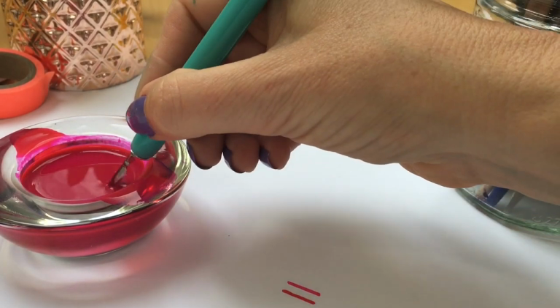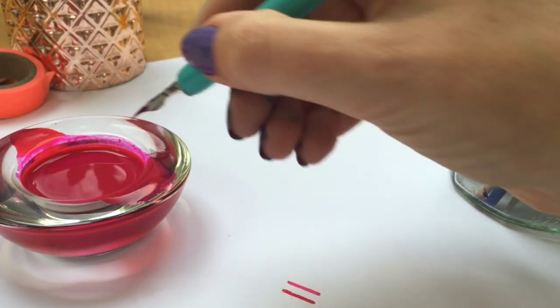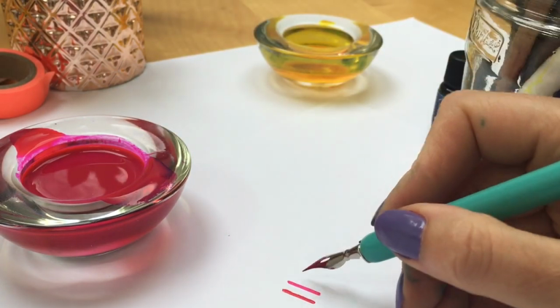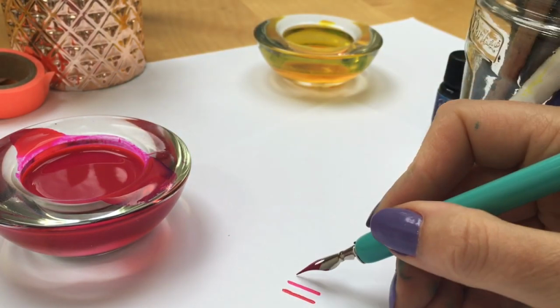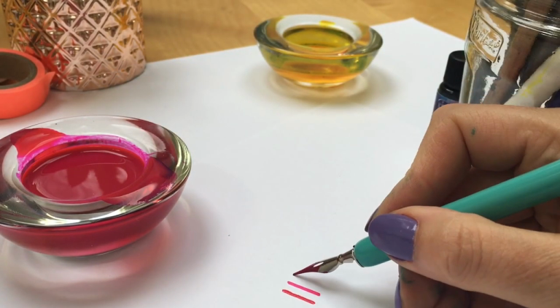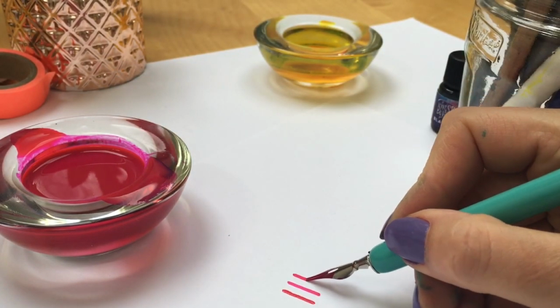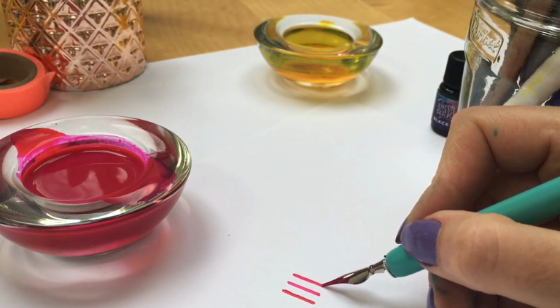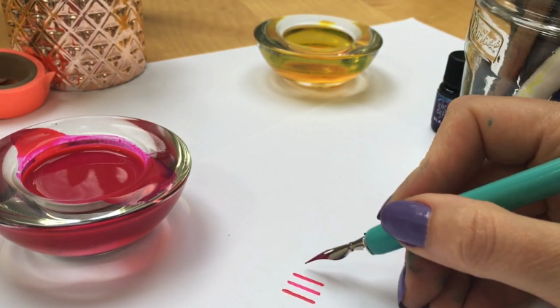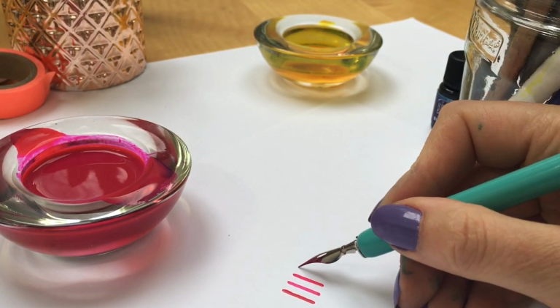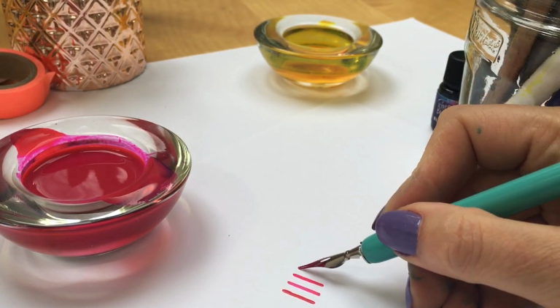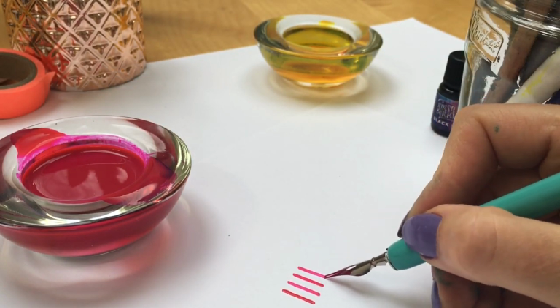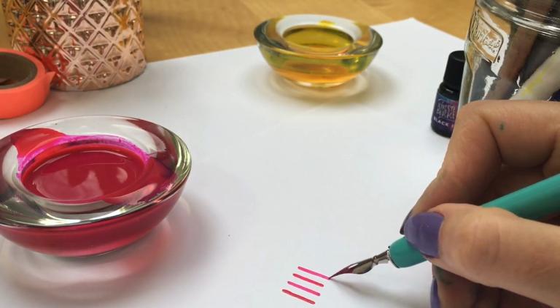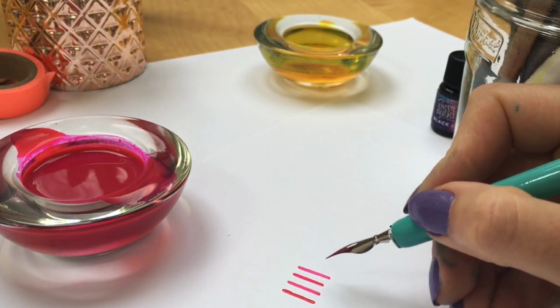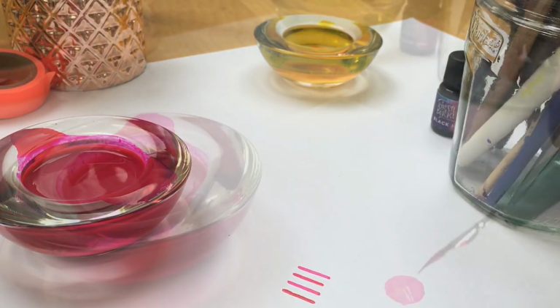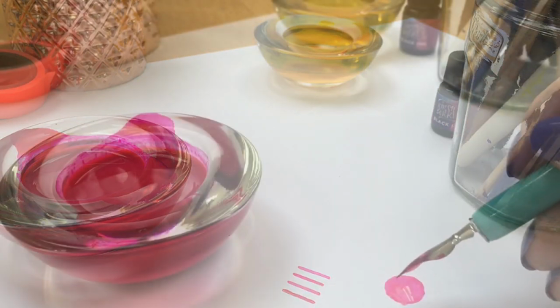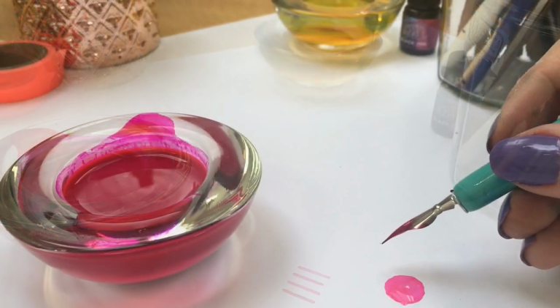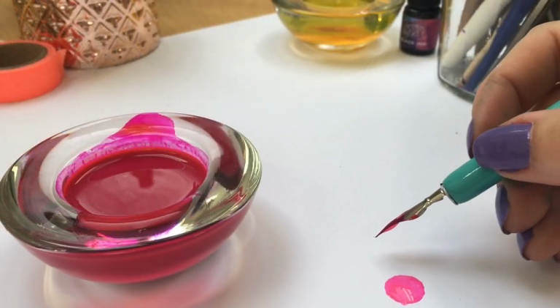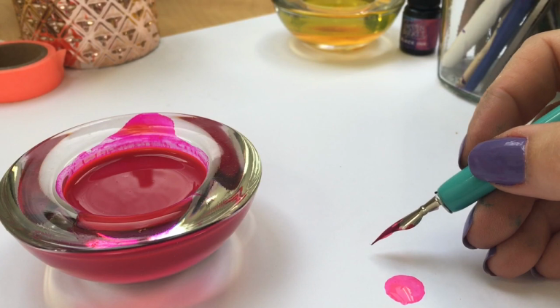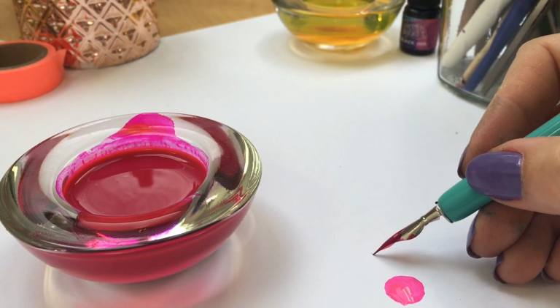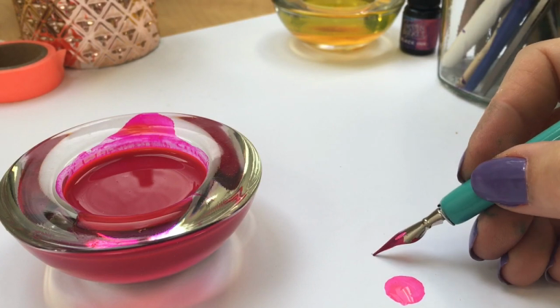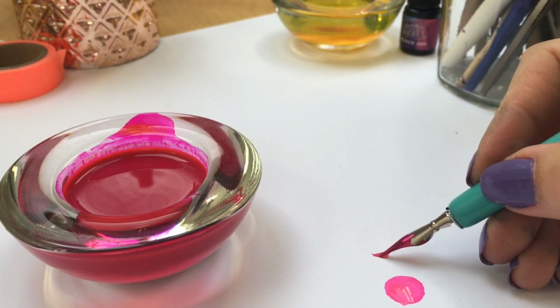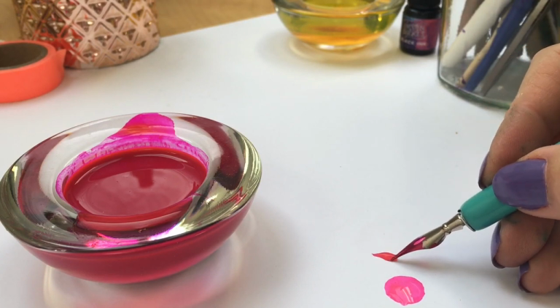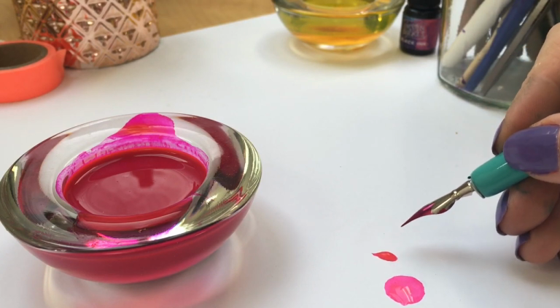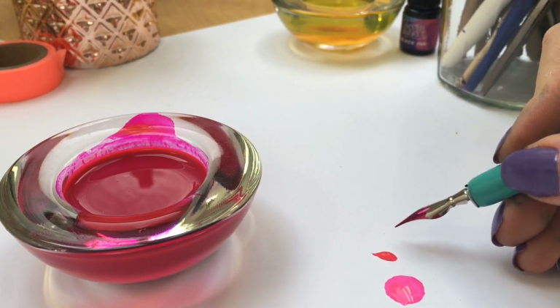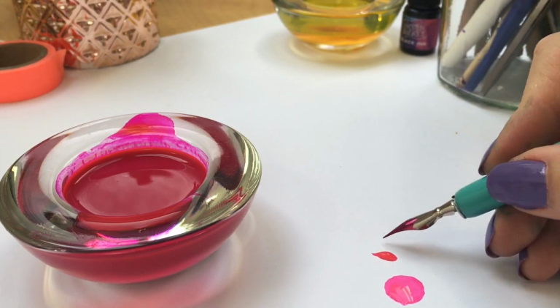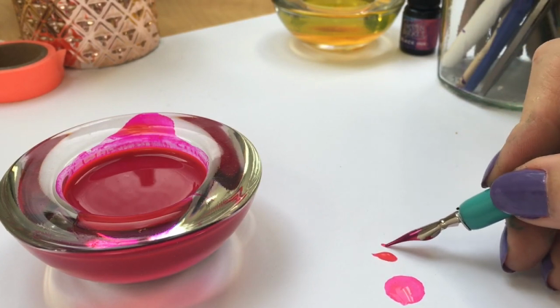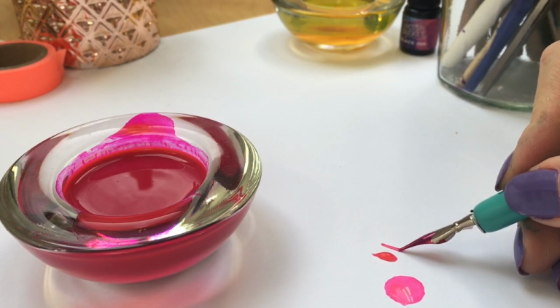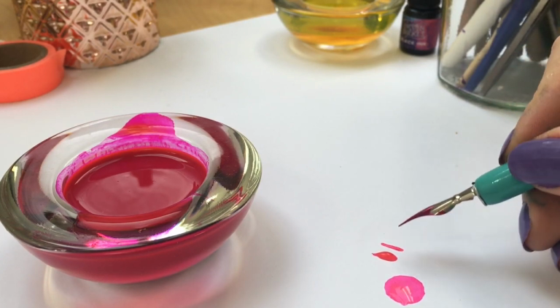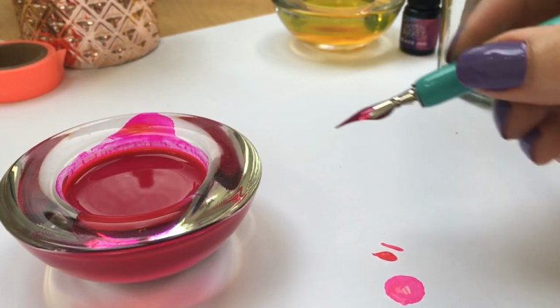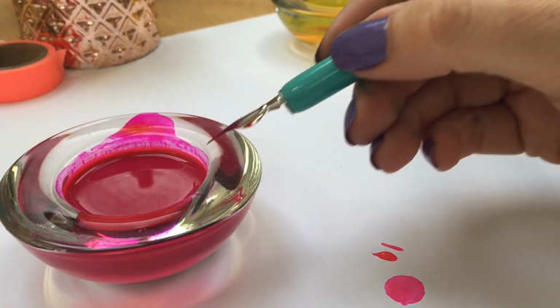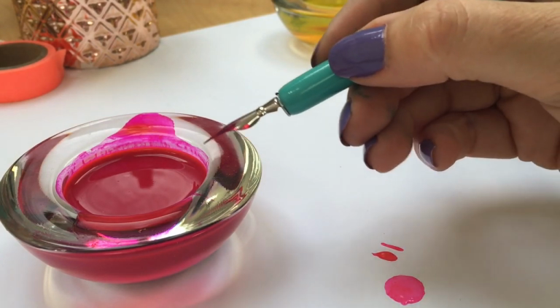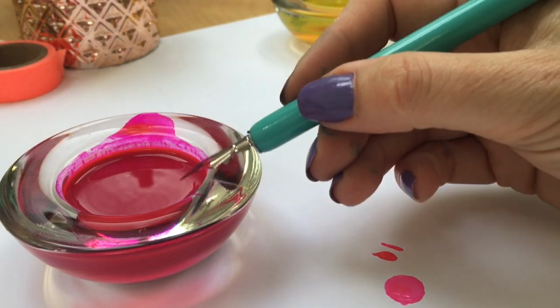Practice getting your down strokes flowing, and if you're finding the ink is dripping onto your paper then drag the nib gently against the side of the pot just after you dip.